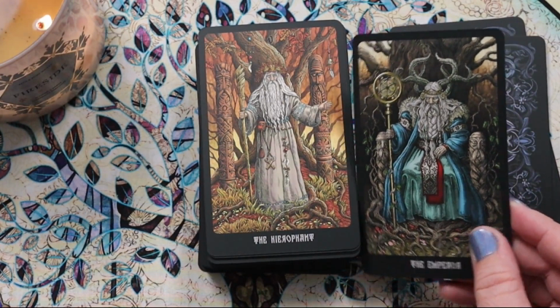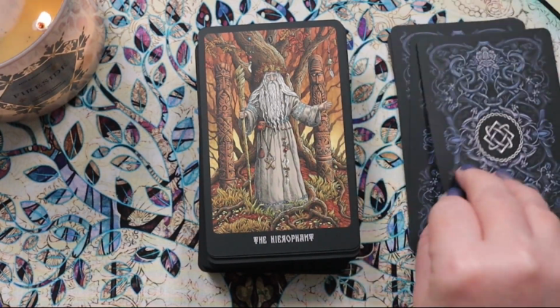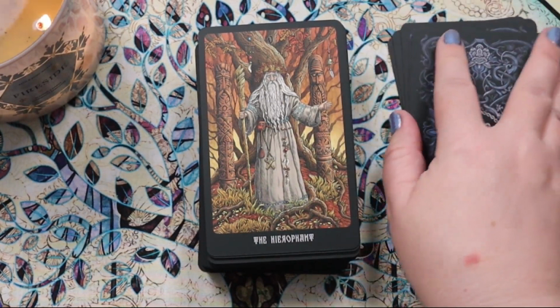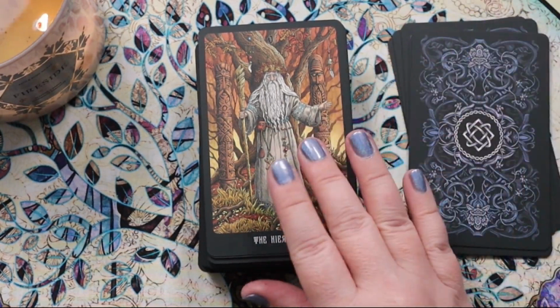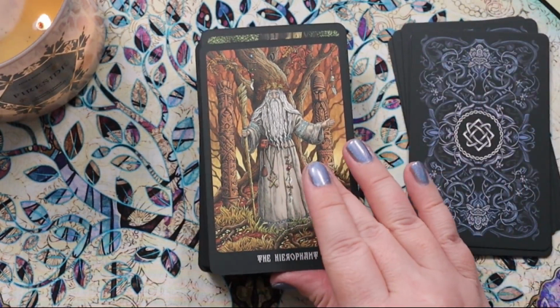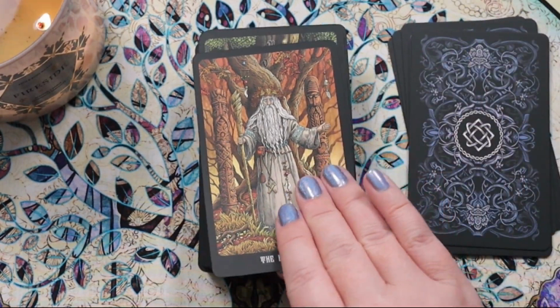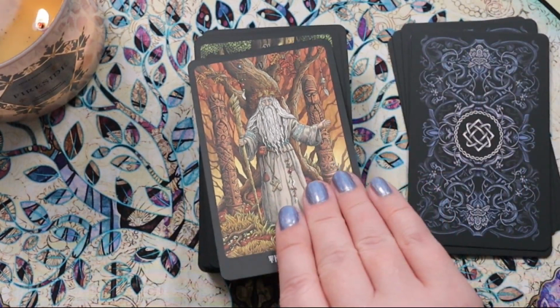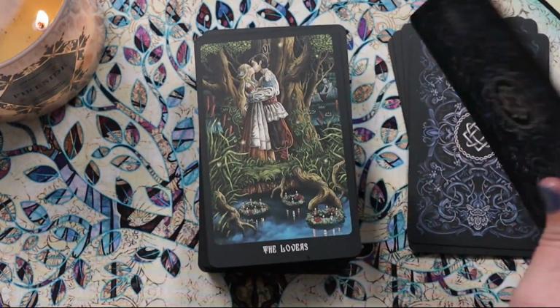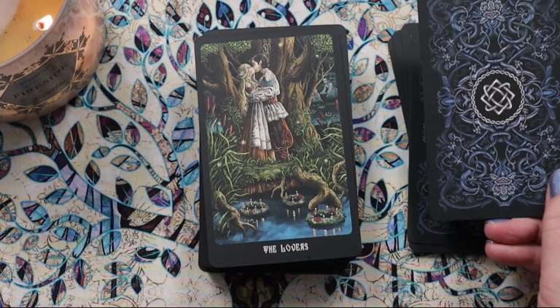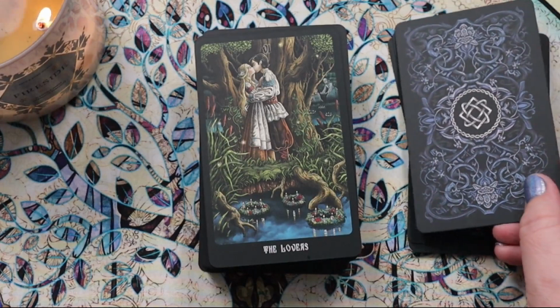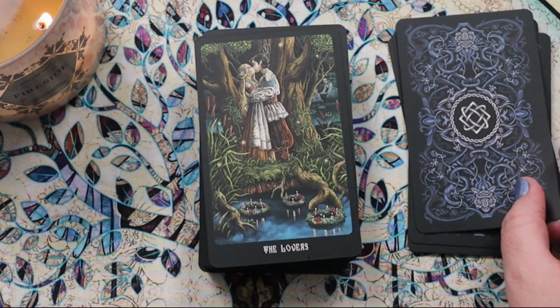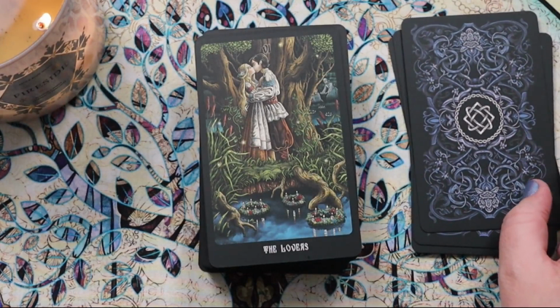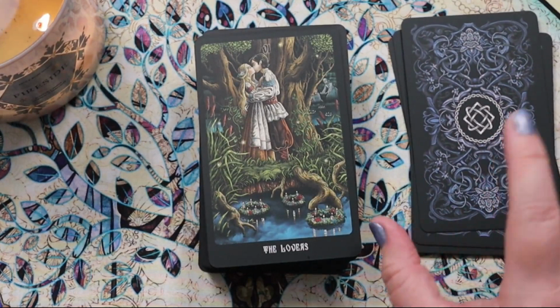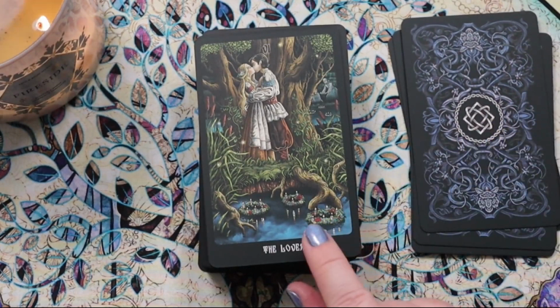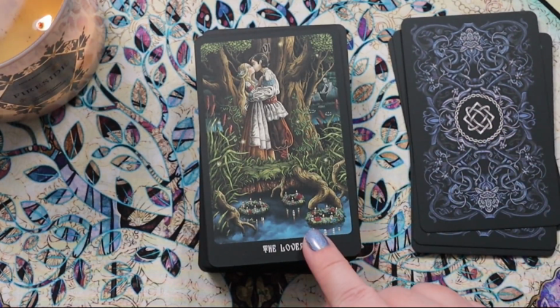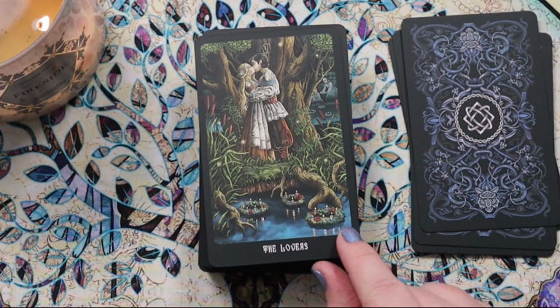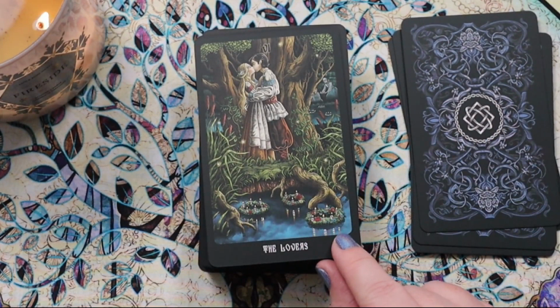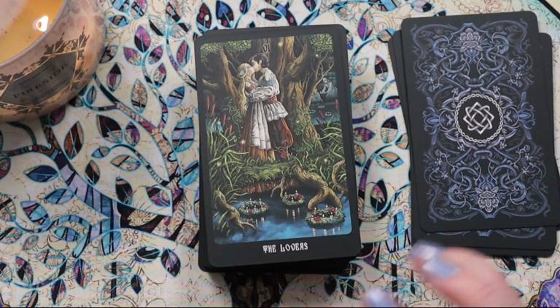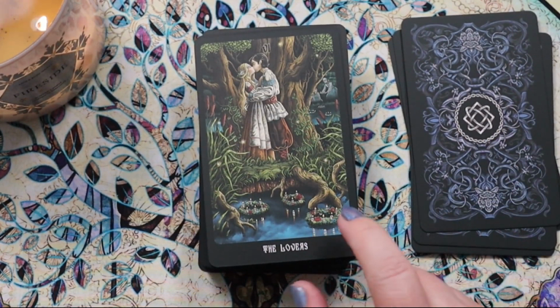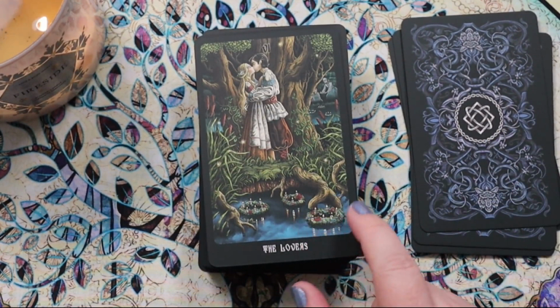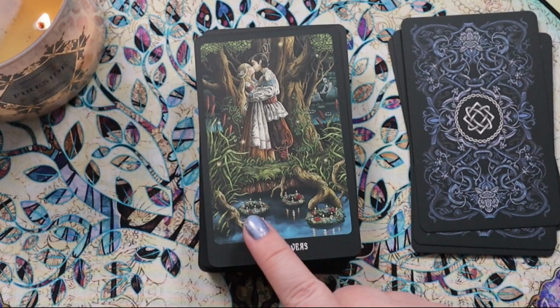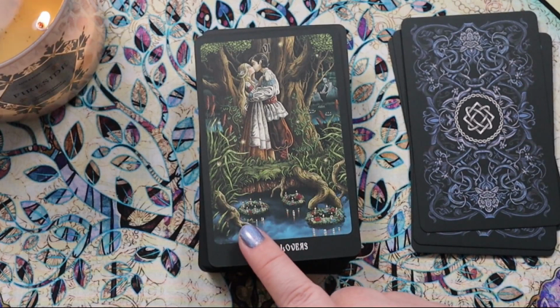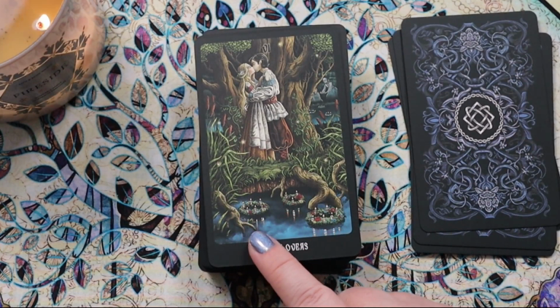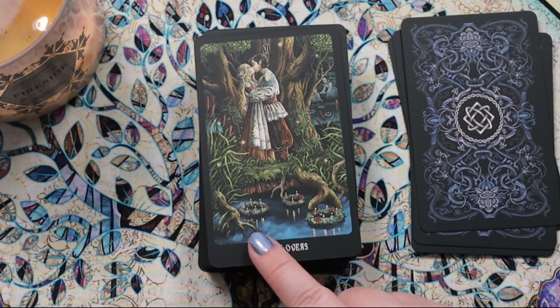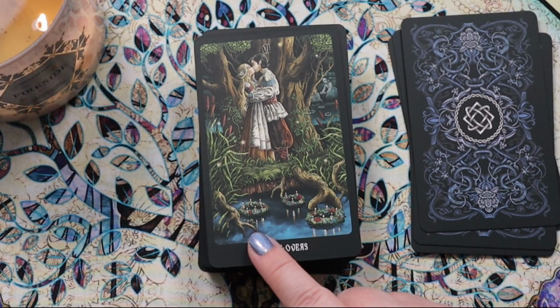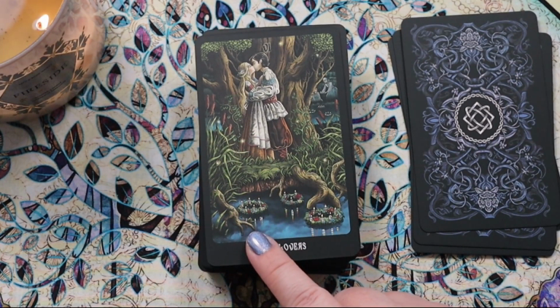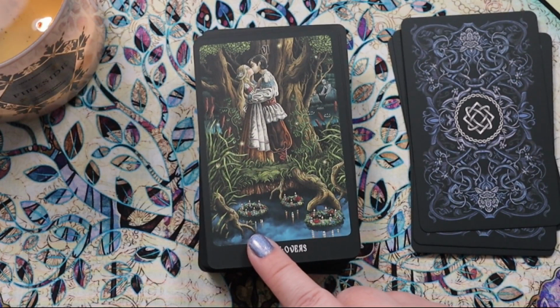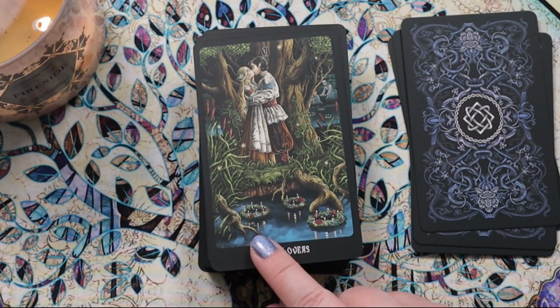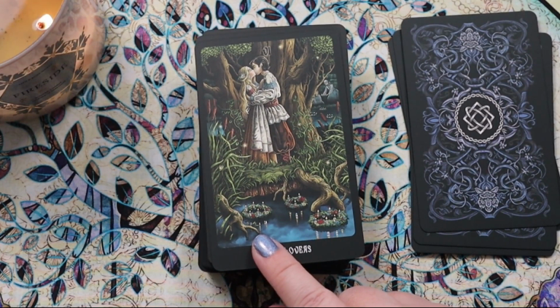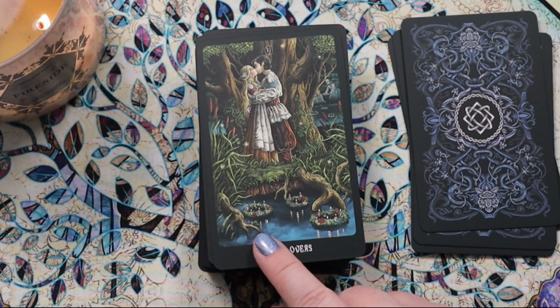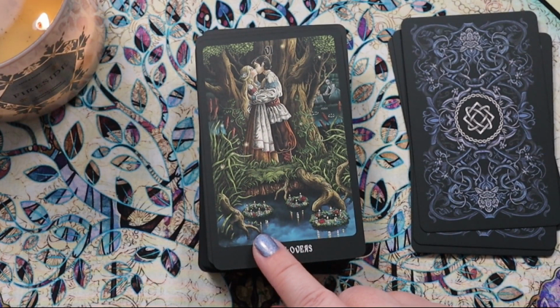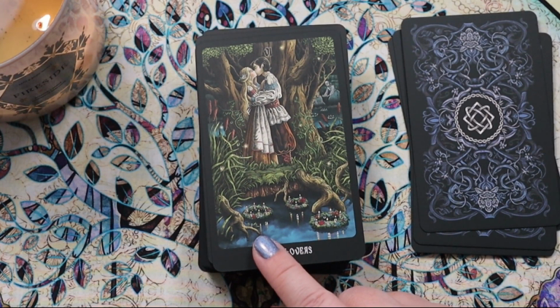They've done a really good job working in the Rider-Waite-Smith symbology but making it fit the scene. Here we have the Lovers — it's so gorgeous: these wreaths with candles on them floating in the water, this young couple. It's so beautiful.